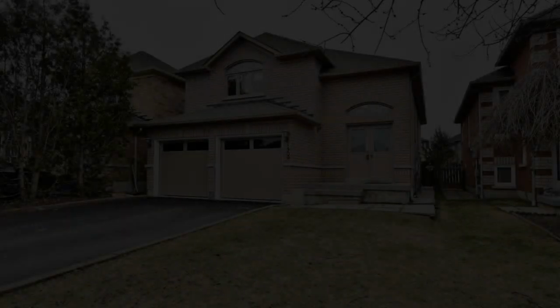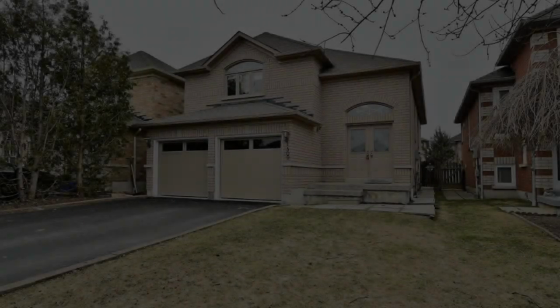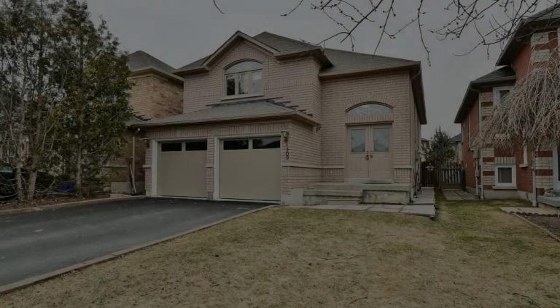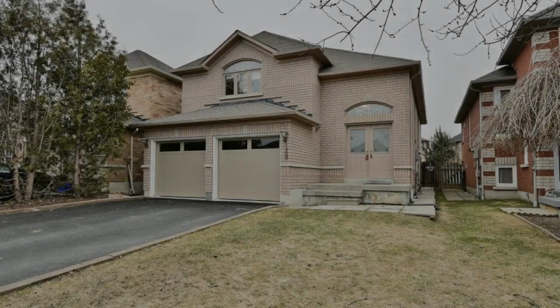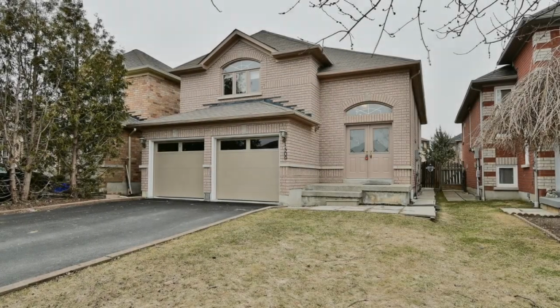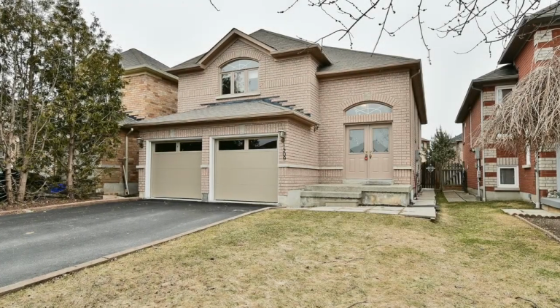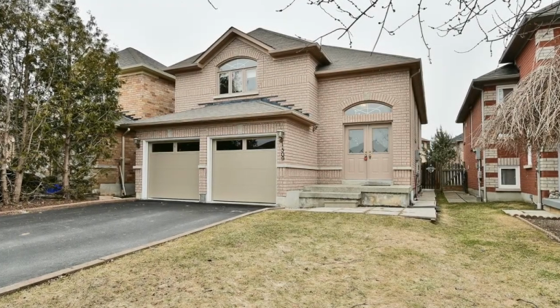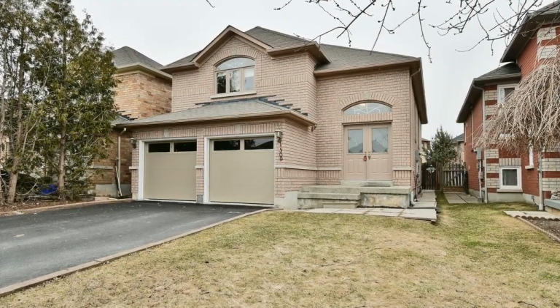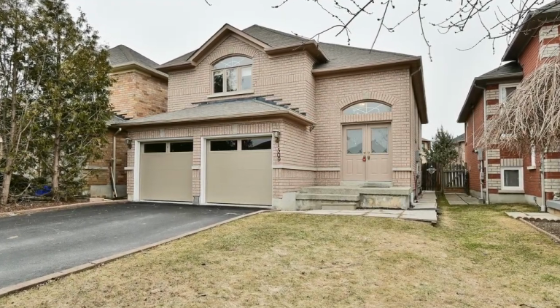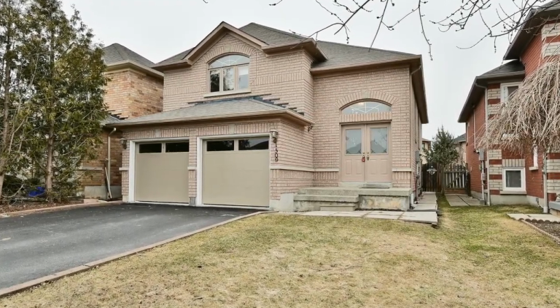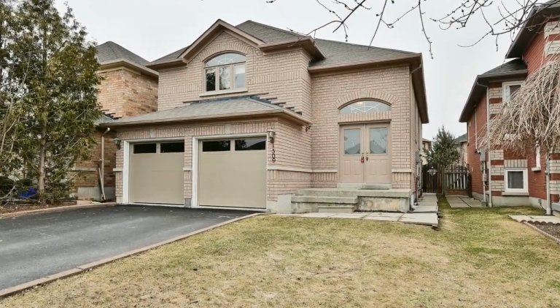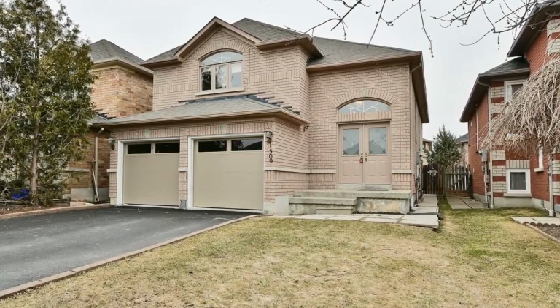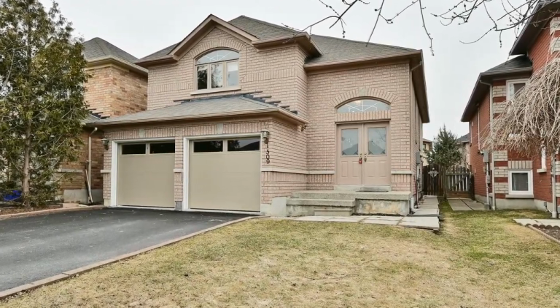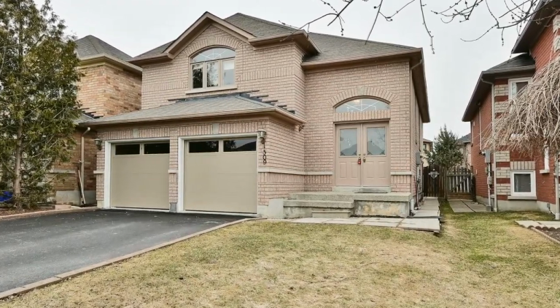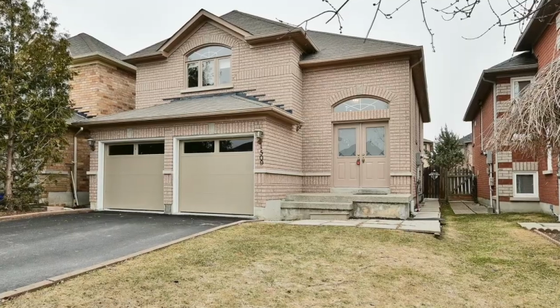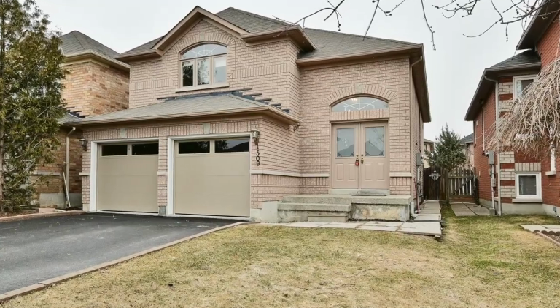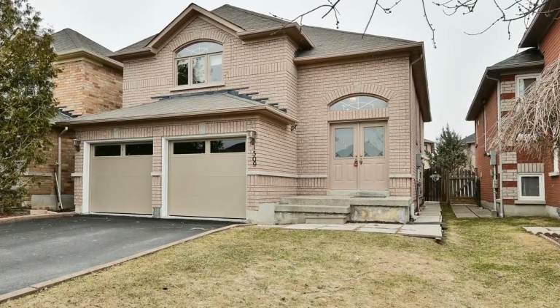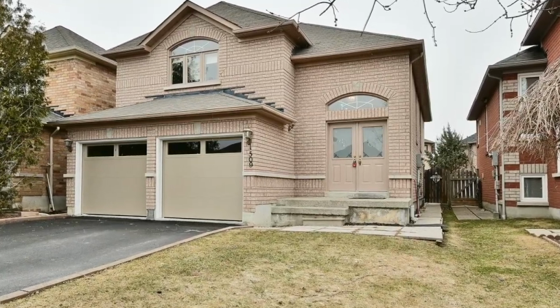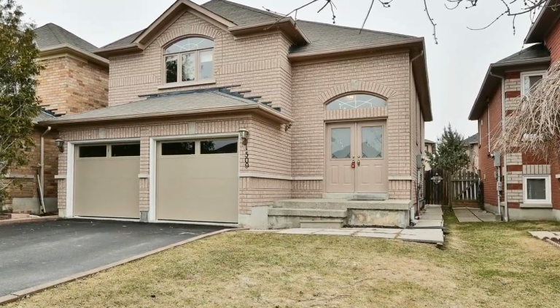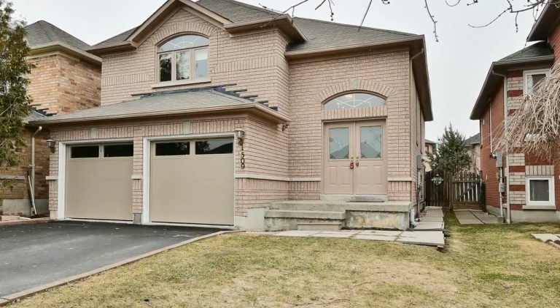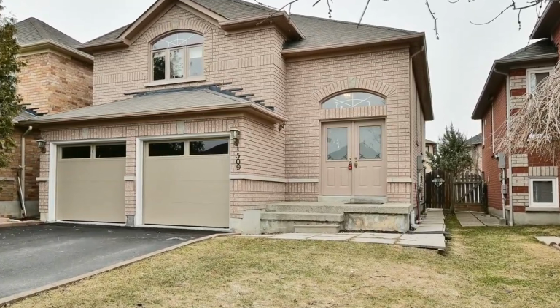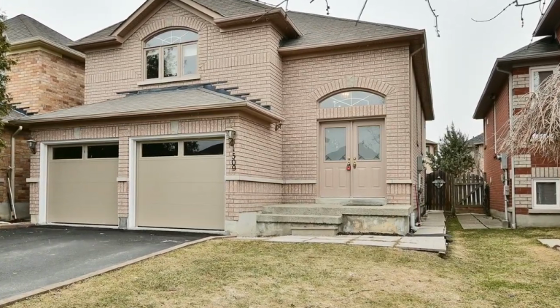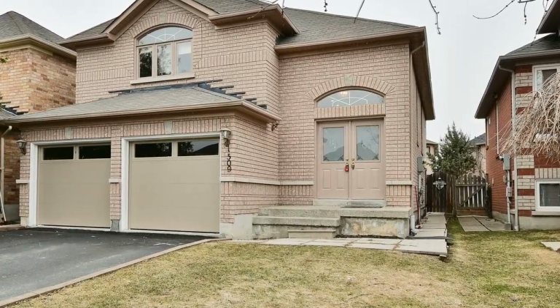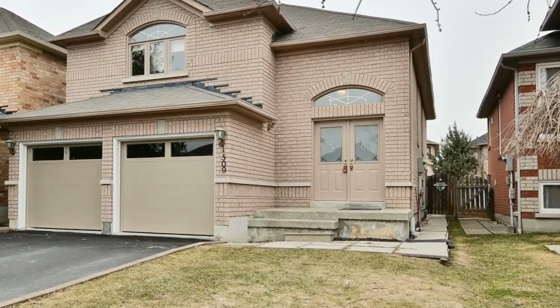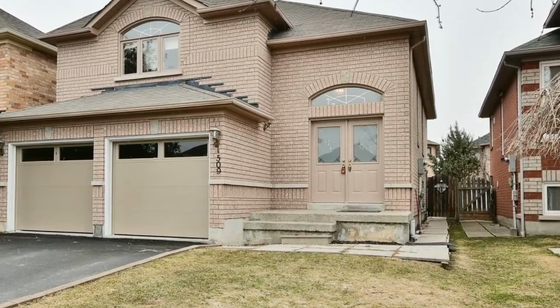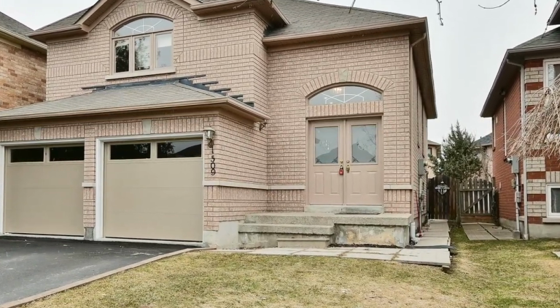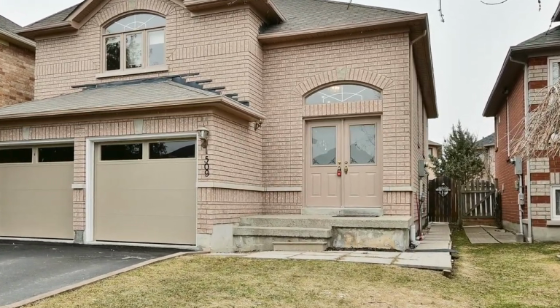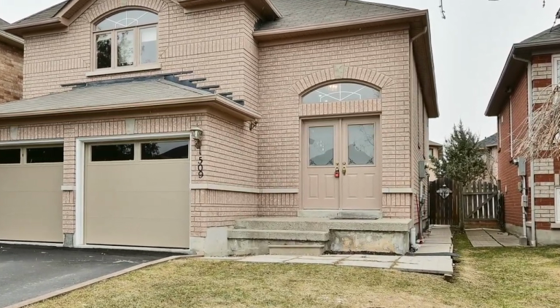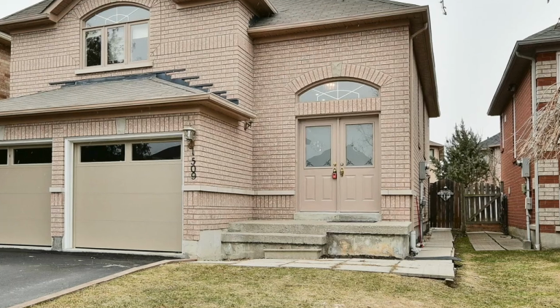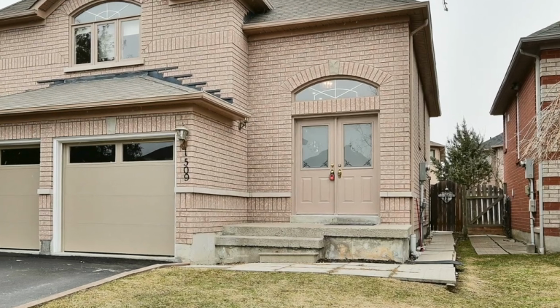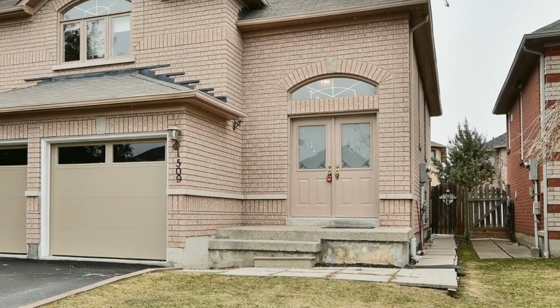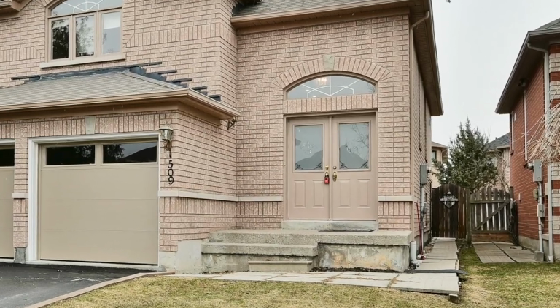Welcome to 1509 Garland Crescent, a wonderful three plus two-bedroom home with three washrooms situated within a high-demand, family-oriented neighborhood of Pickering's Amberley community.